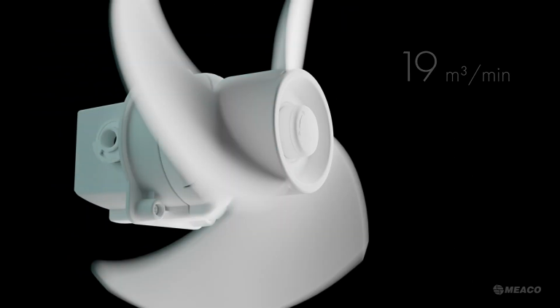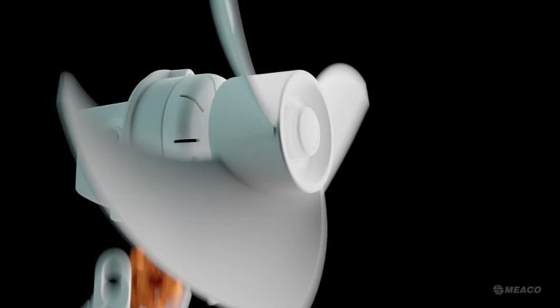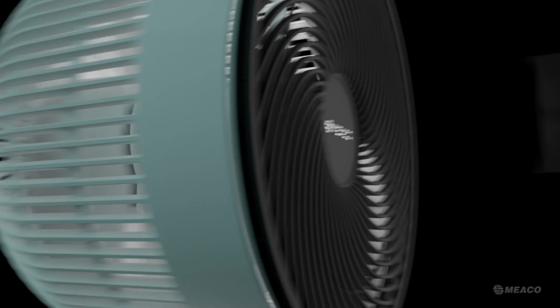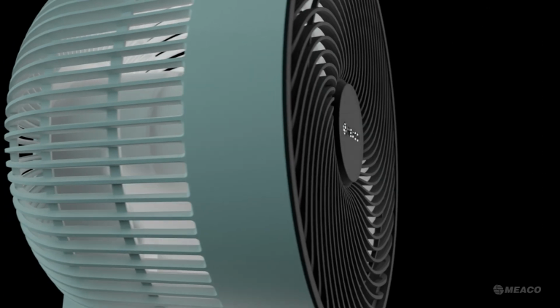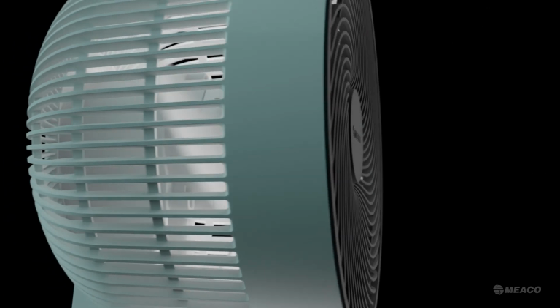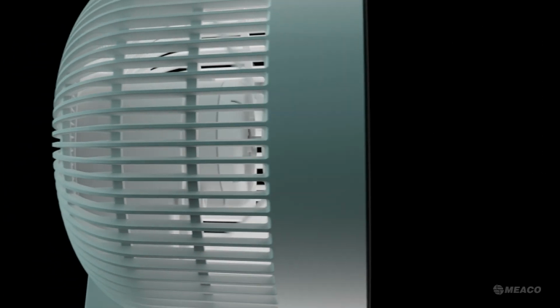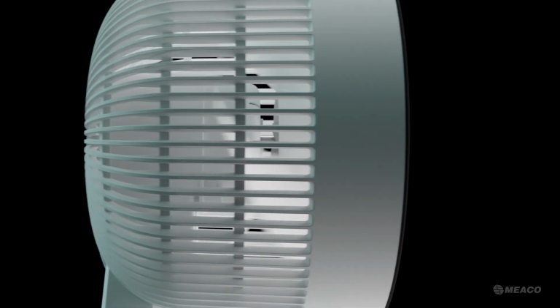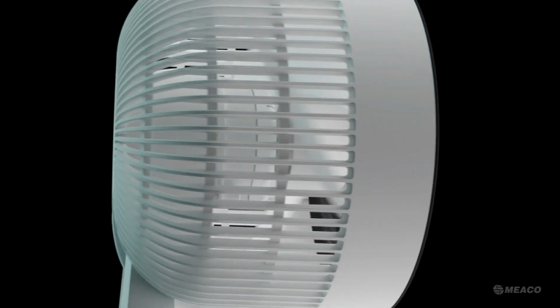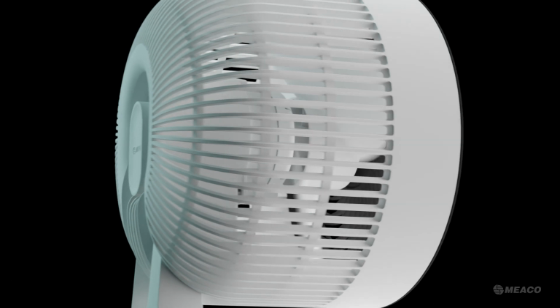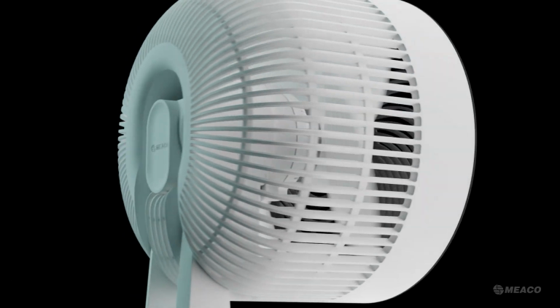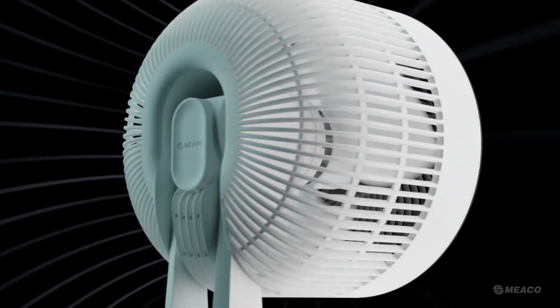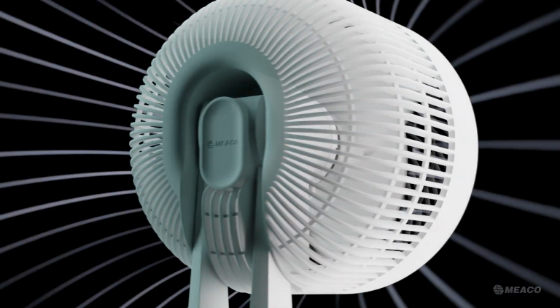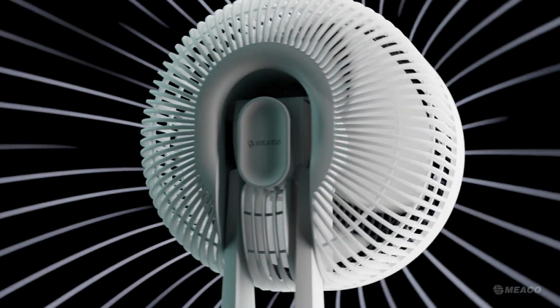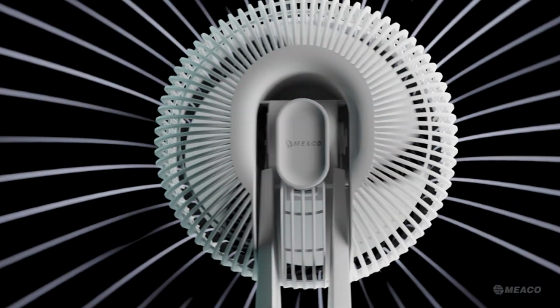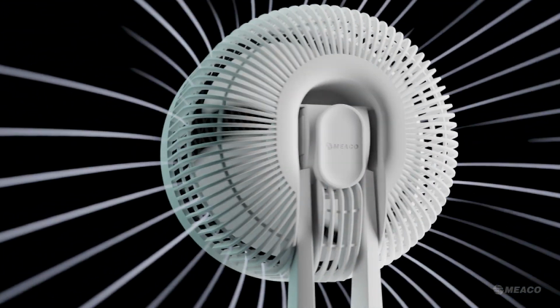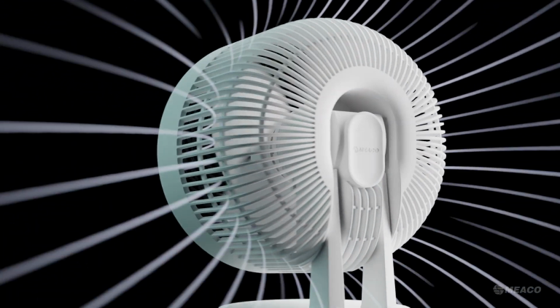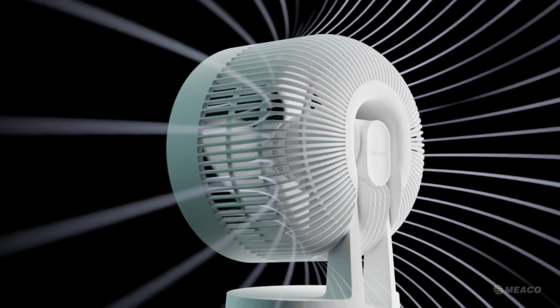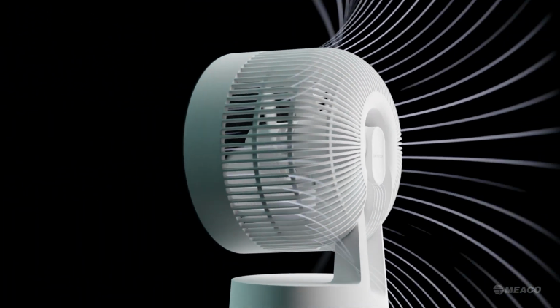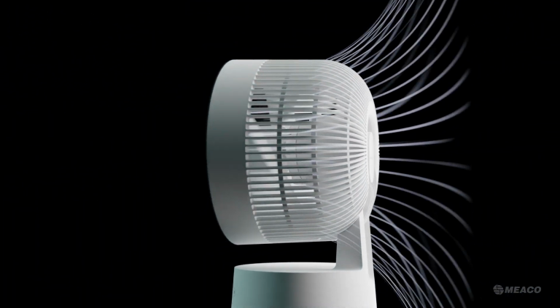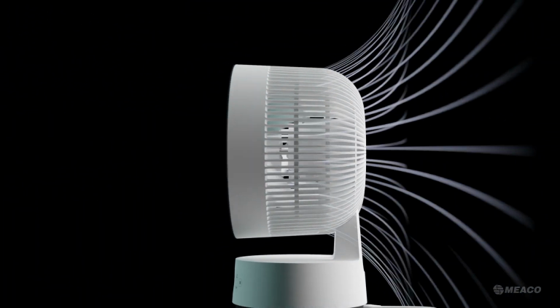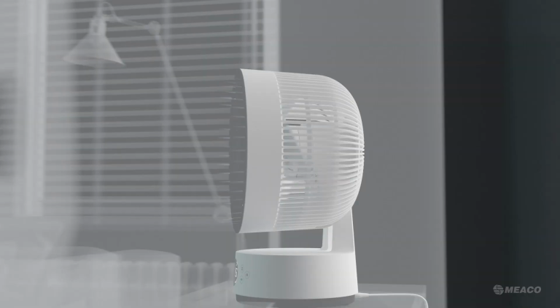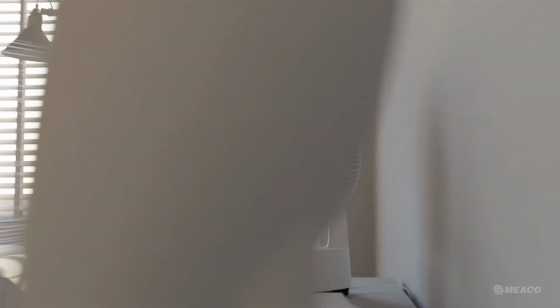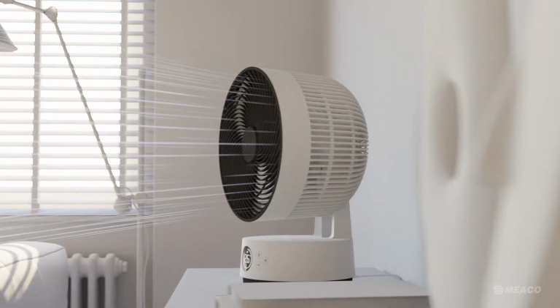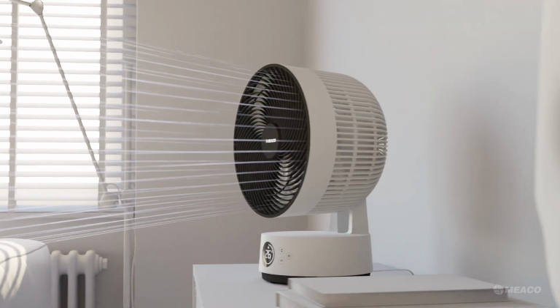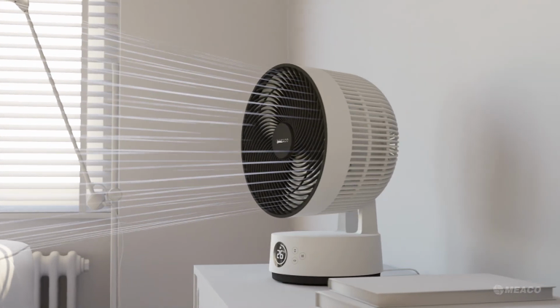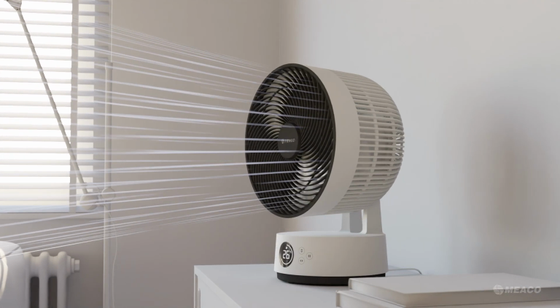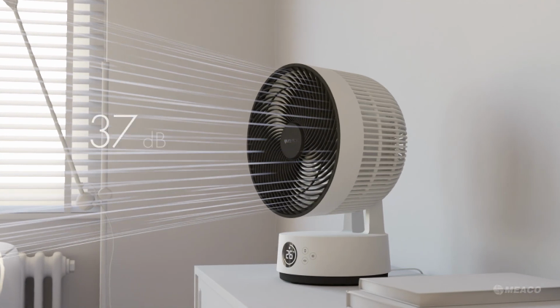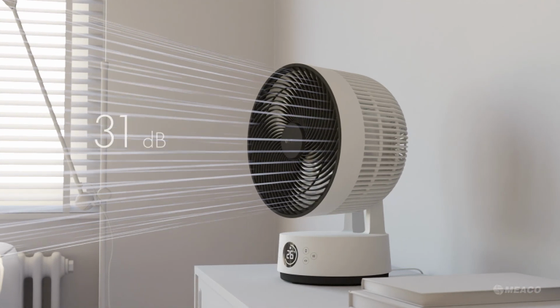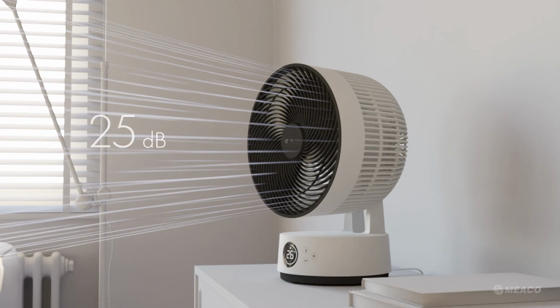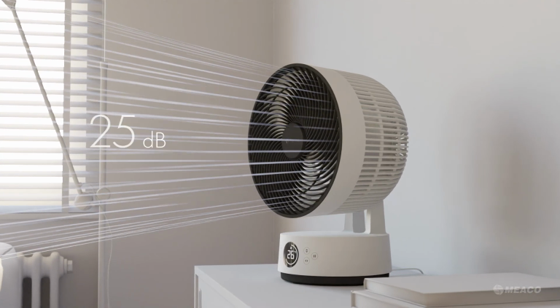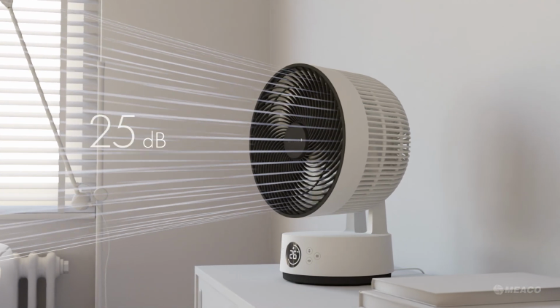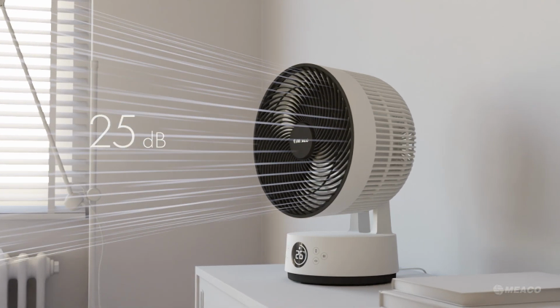Lab testing and design iteration created our highest efficiency air intake yet. The result is more air moved further and faster, all while making less noise.